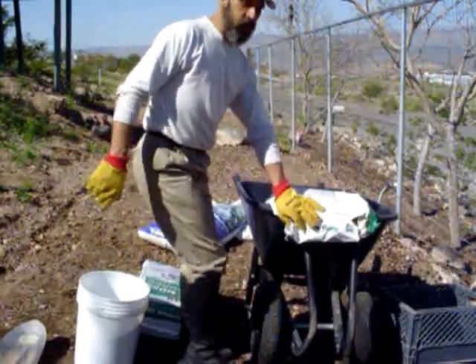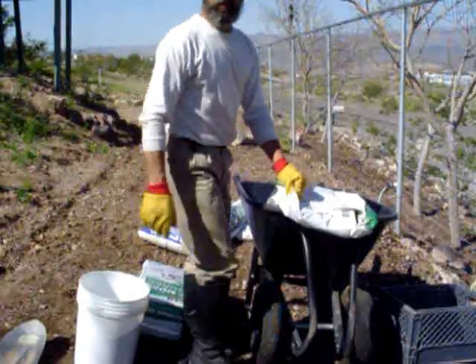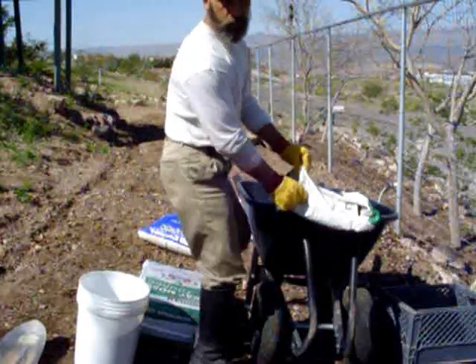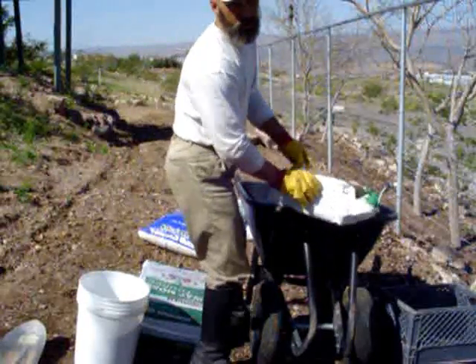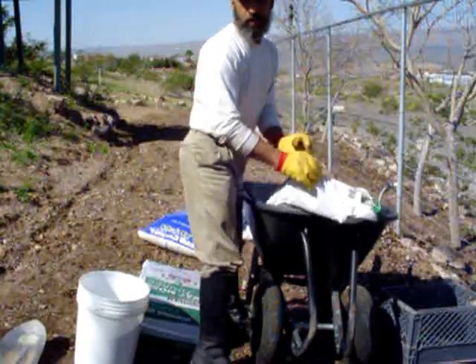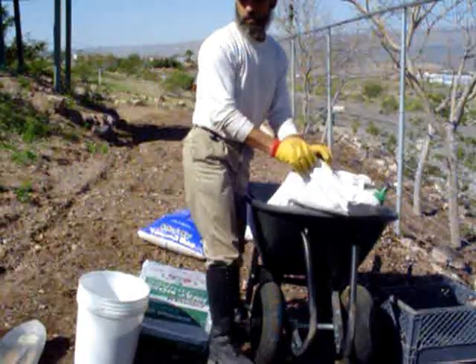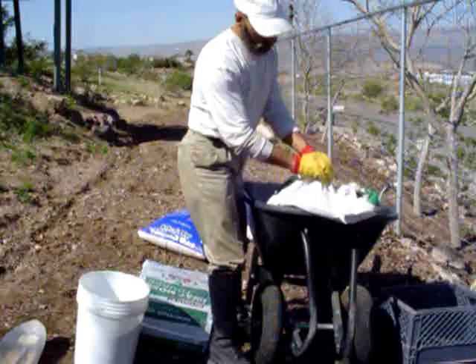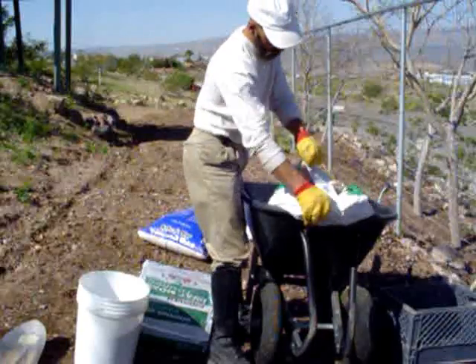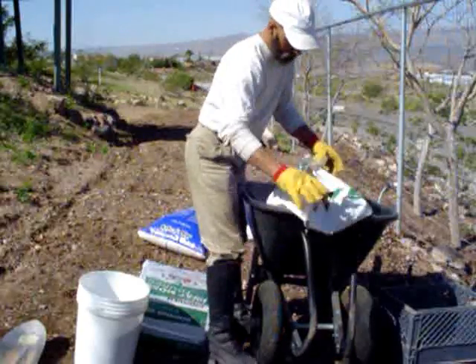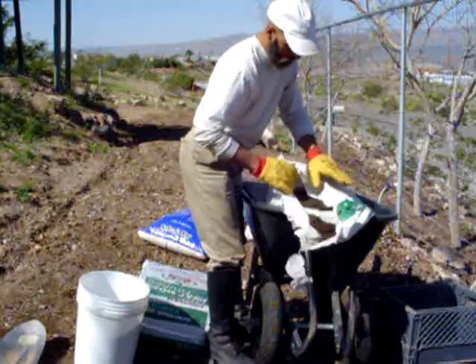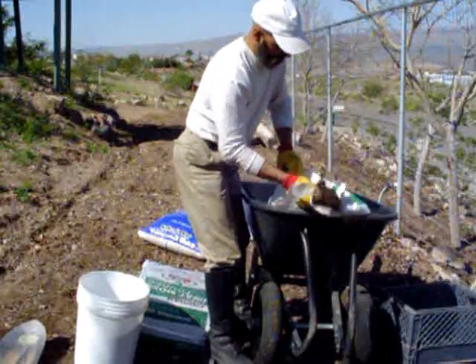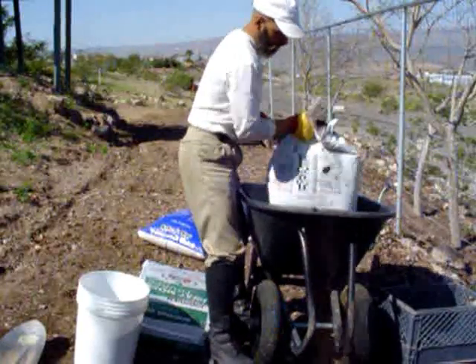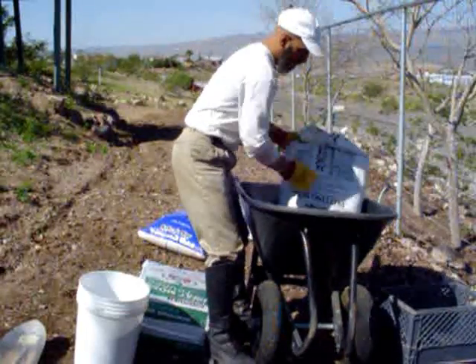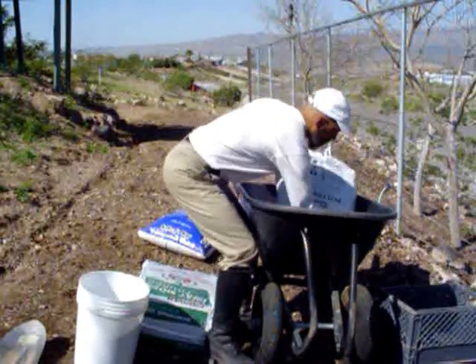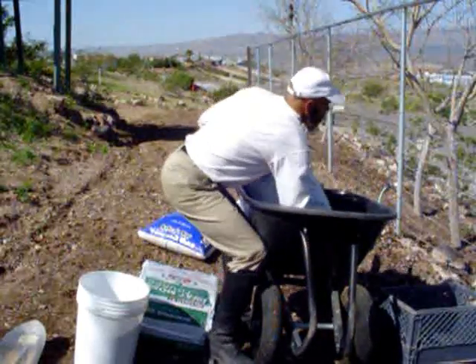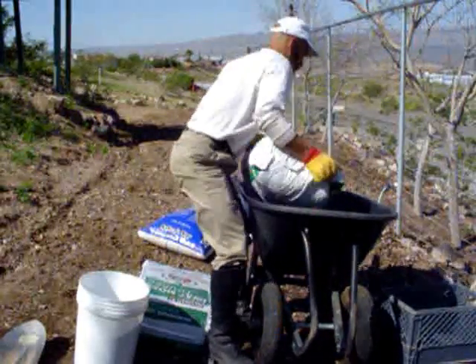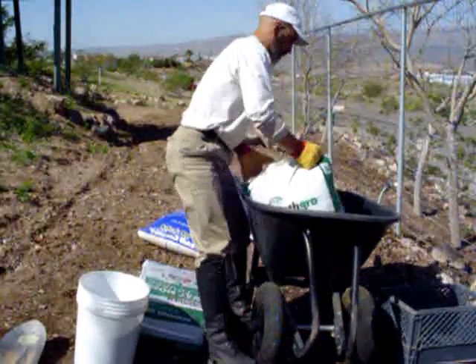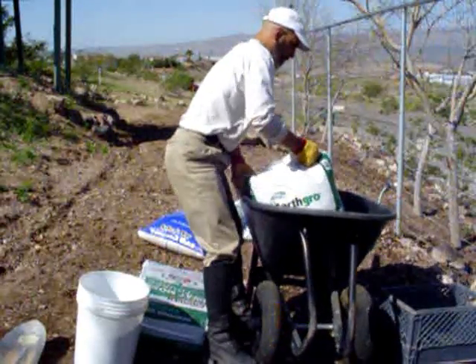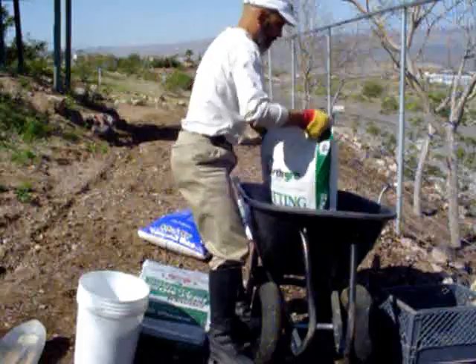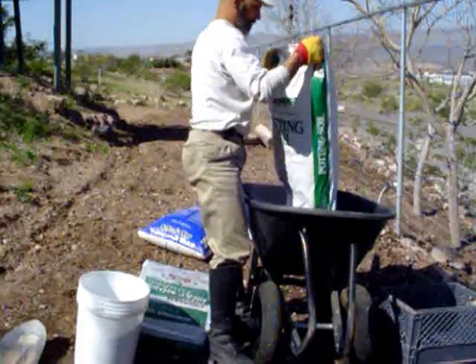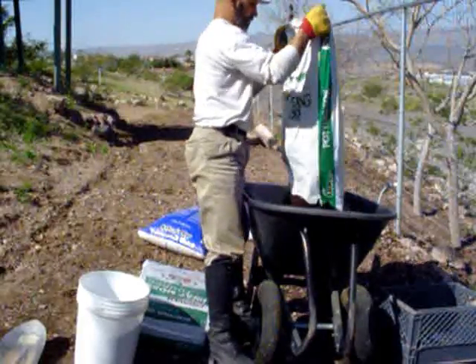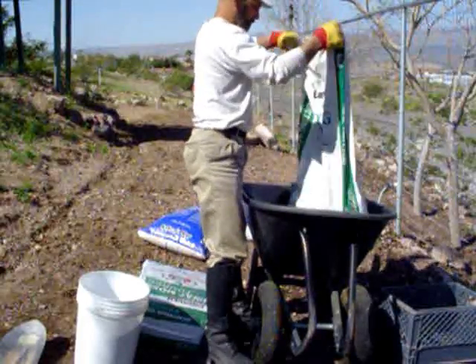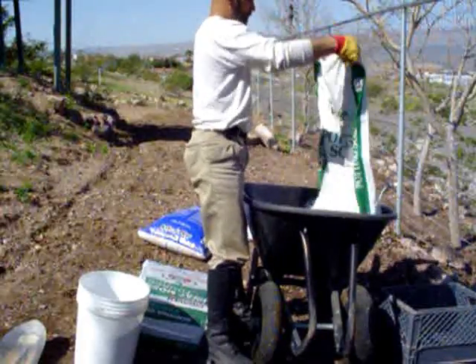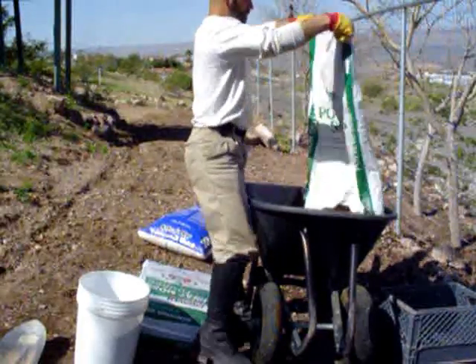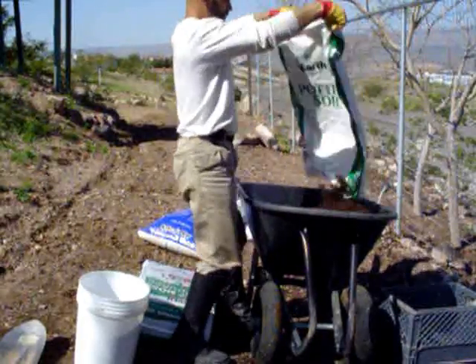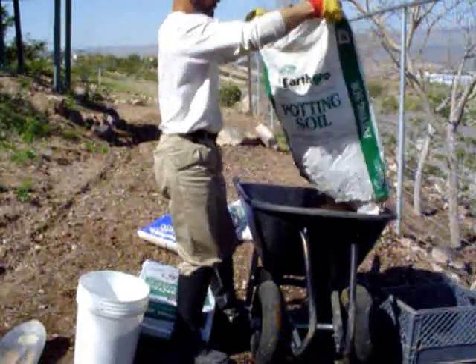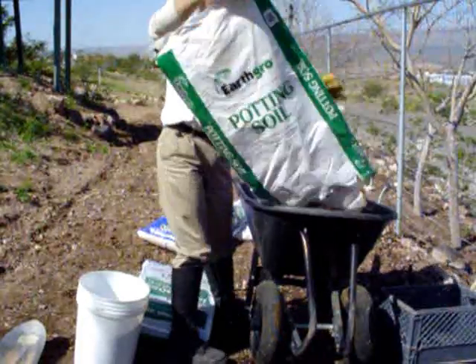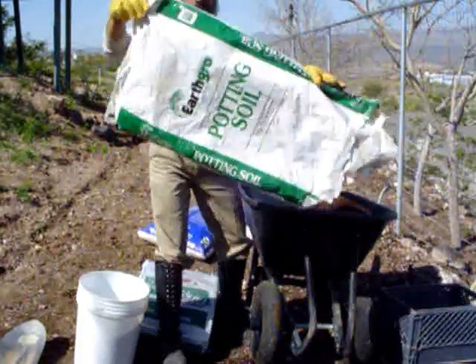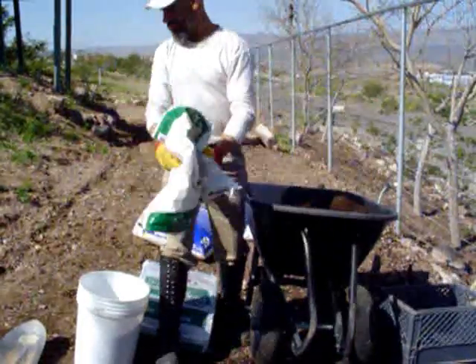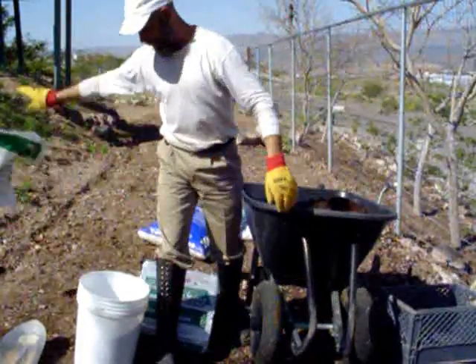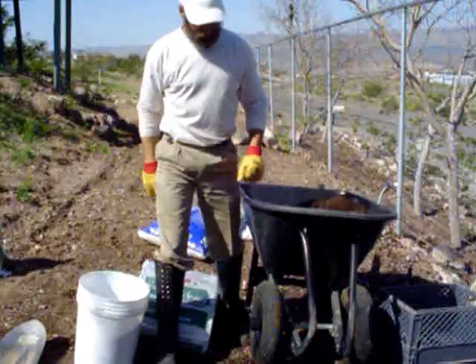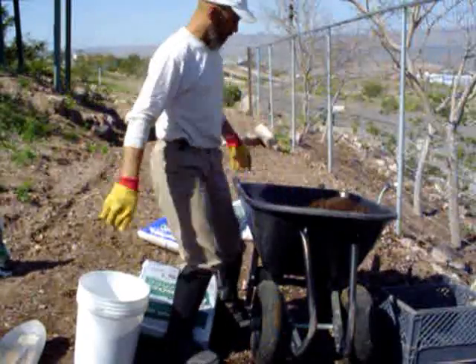I'm going to mix up some dirt to plant the trees — one bag of potting soil.